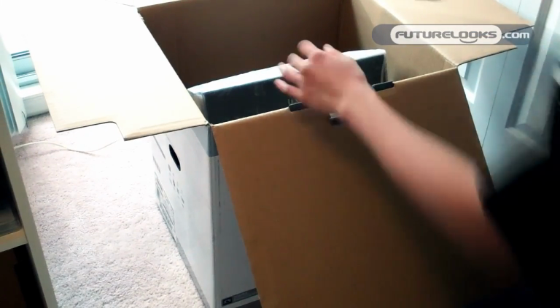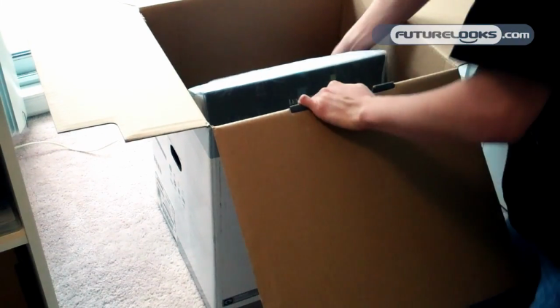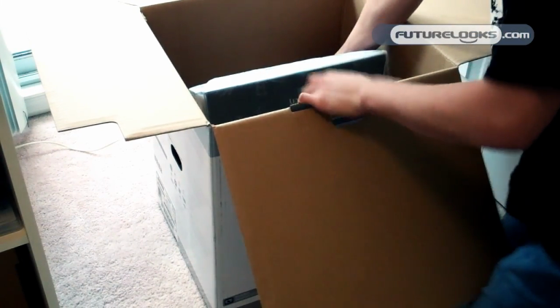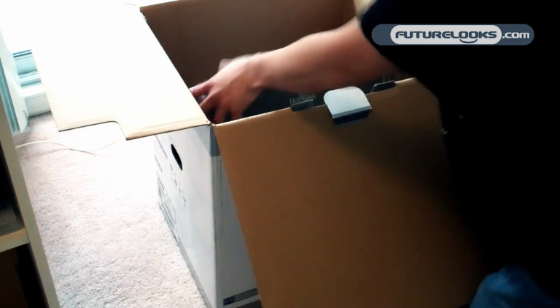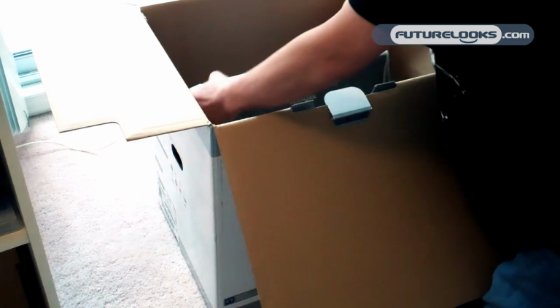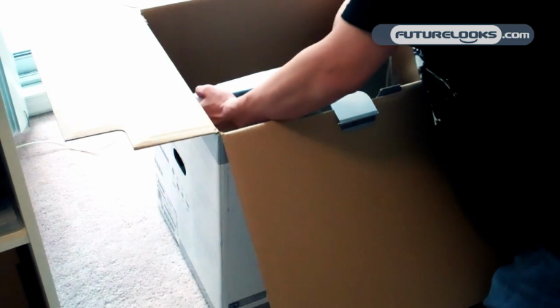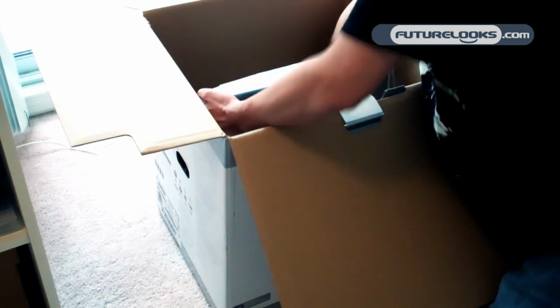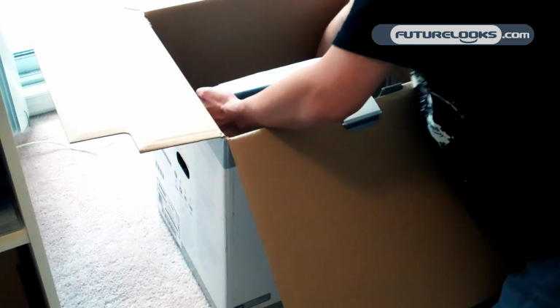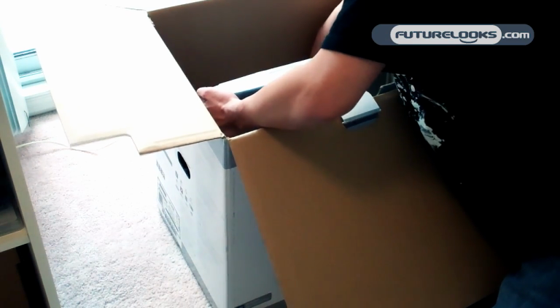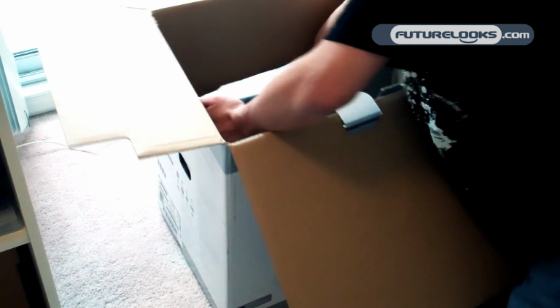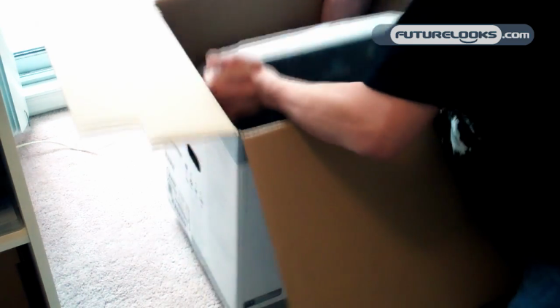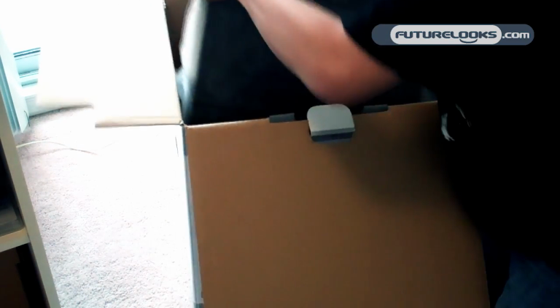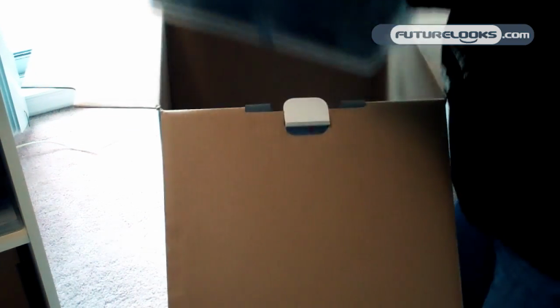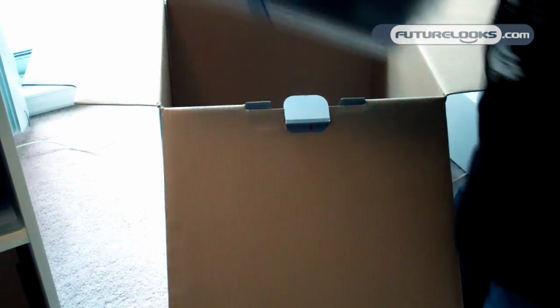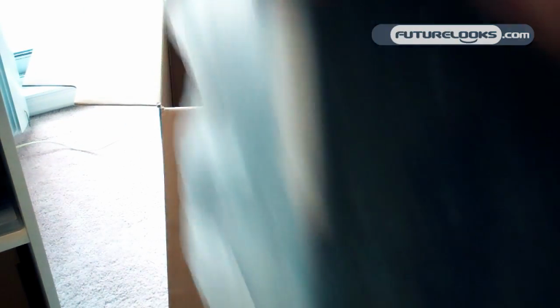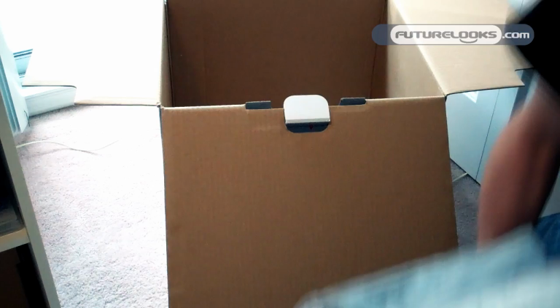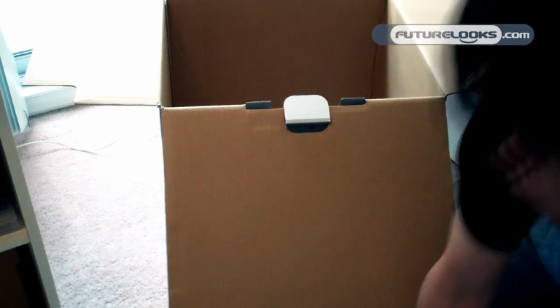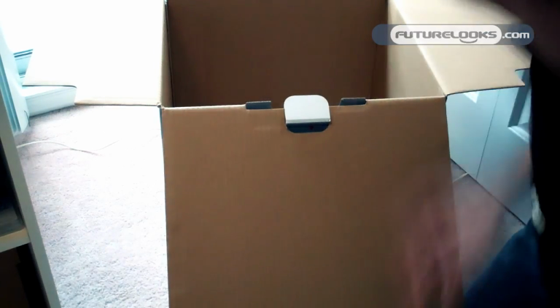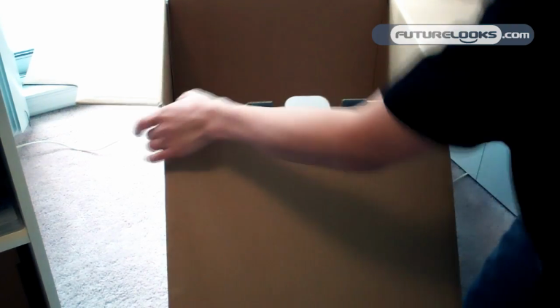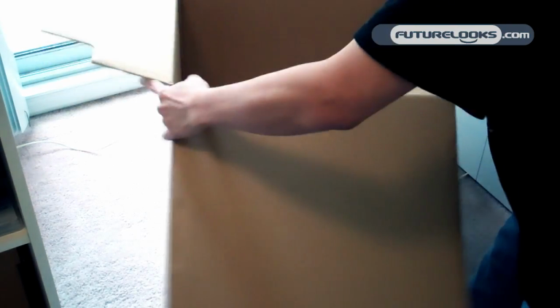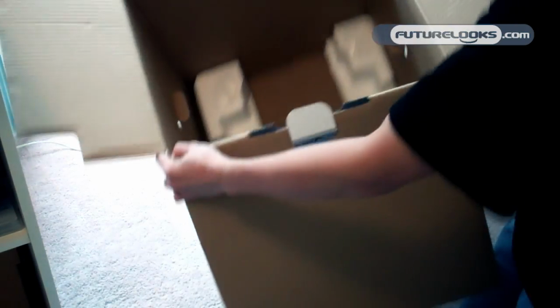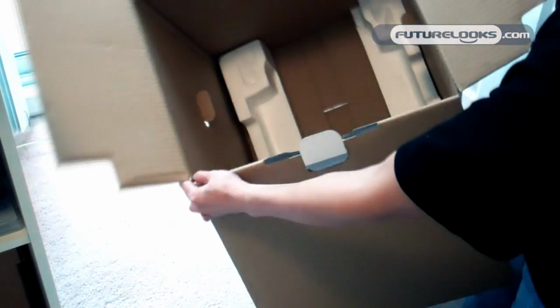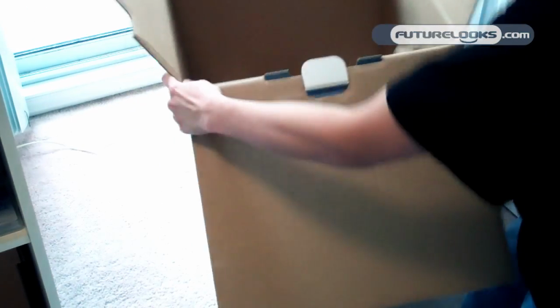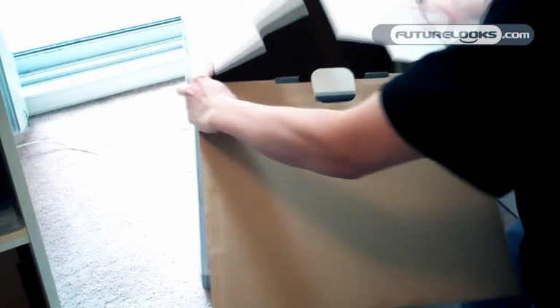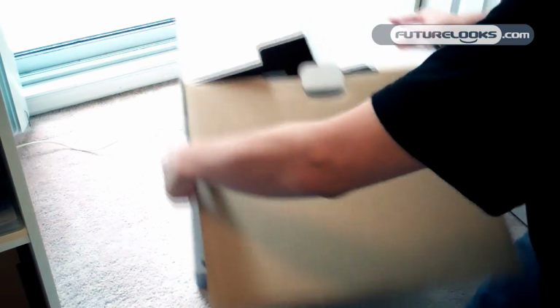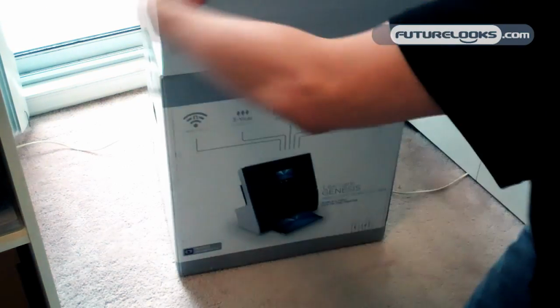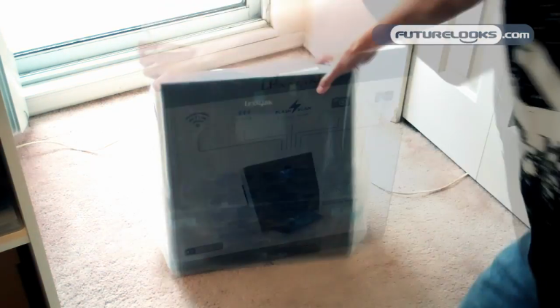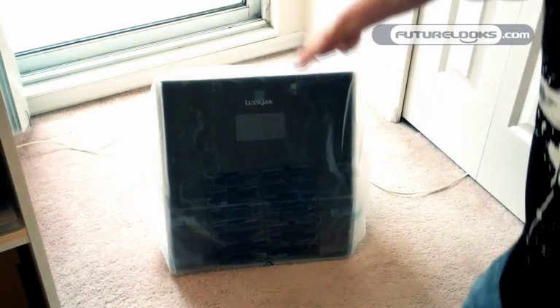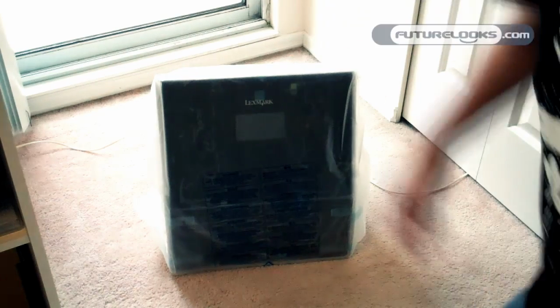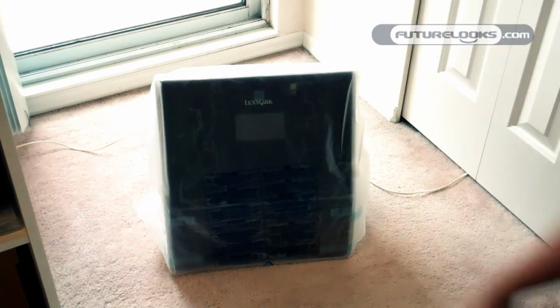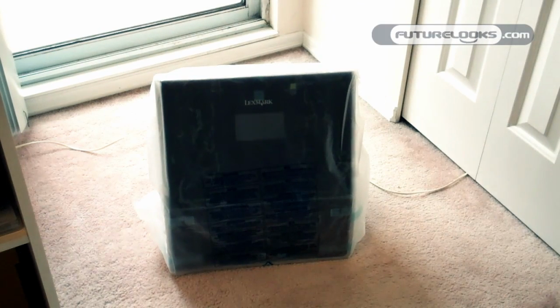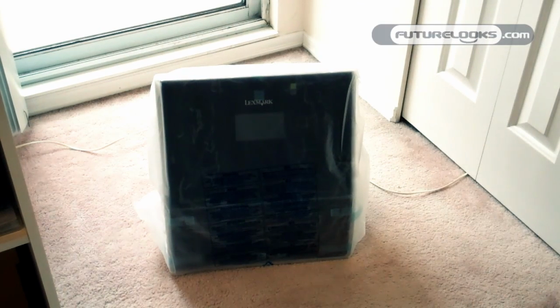And then we have the actual printer itself. Nothing else in the box, so I'll get that out of the way. There's the Lexmark printer itself.